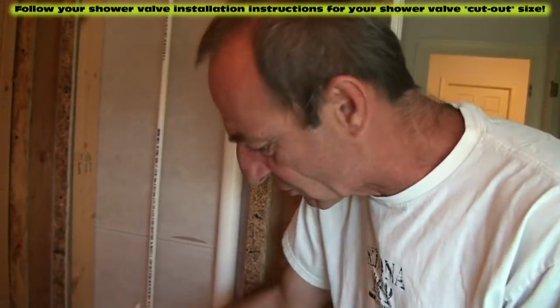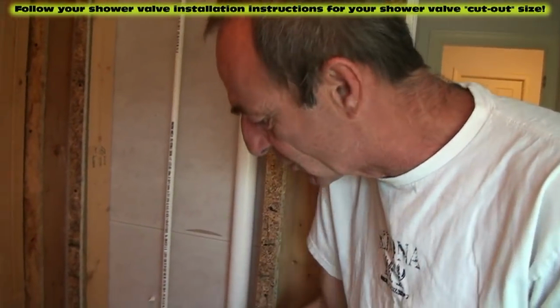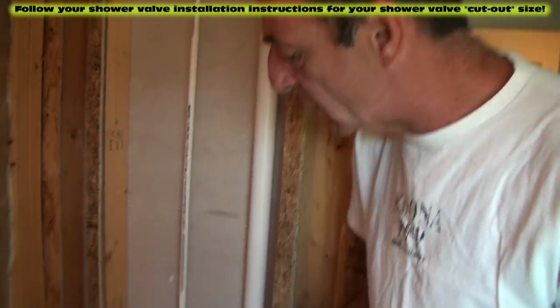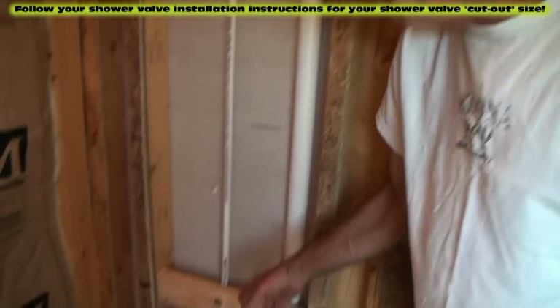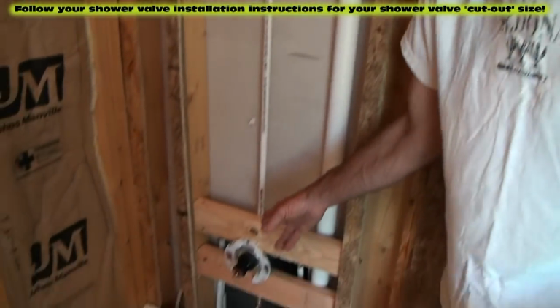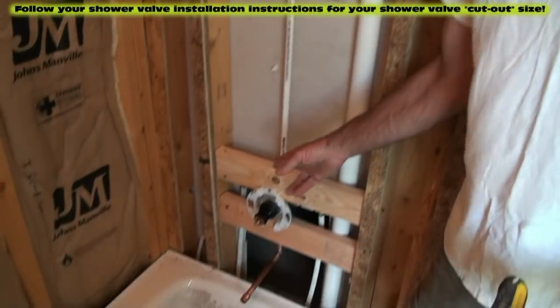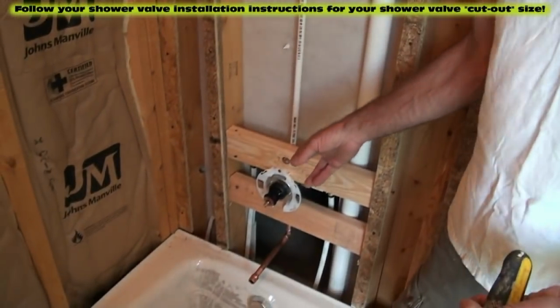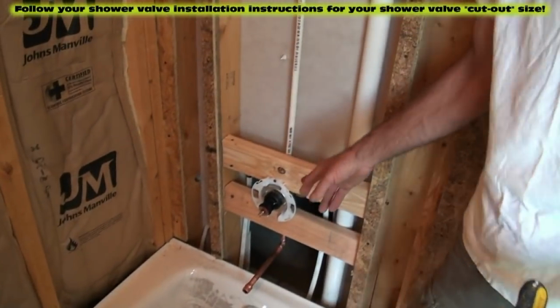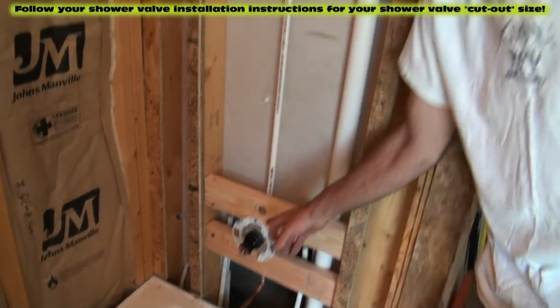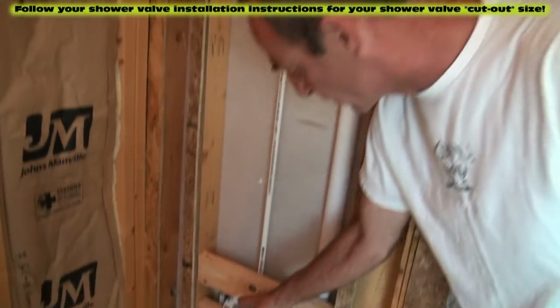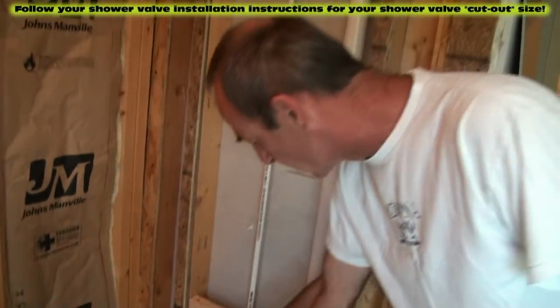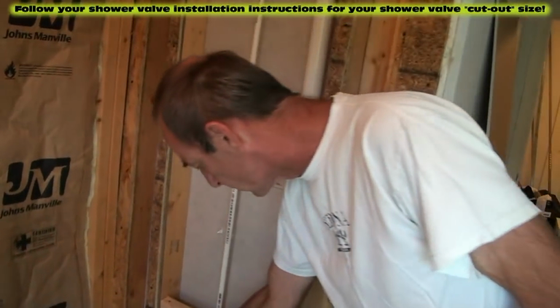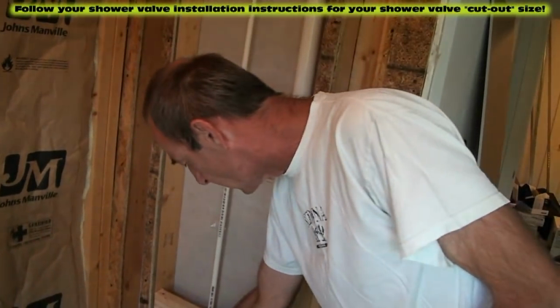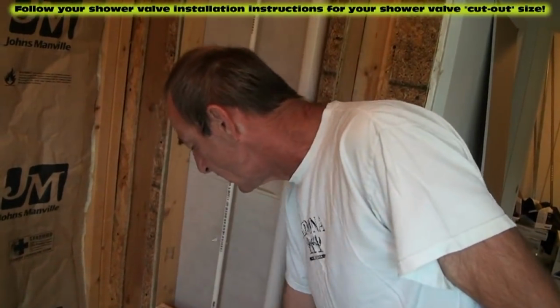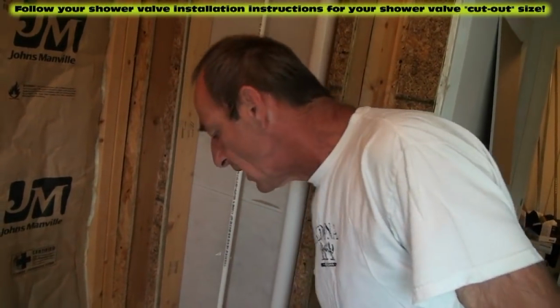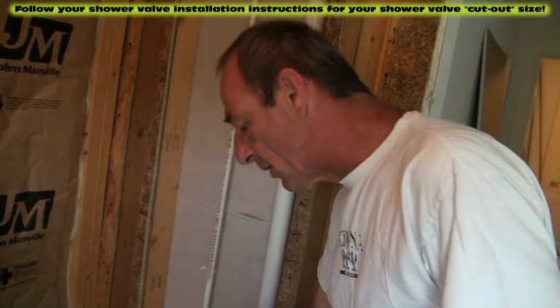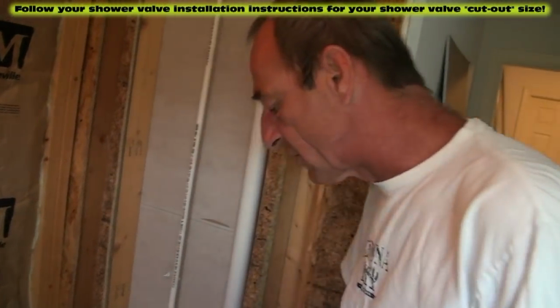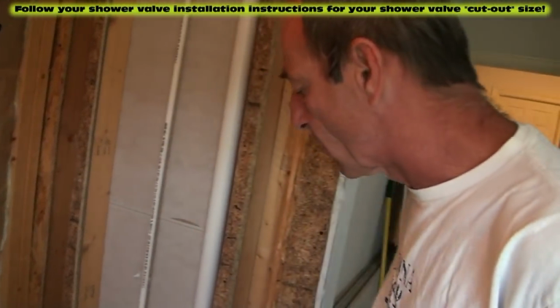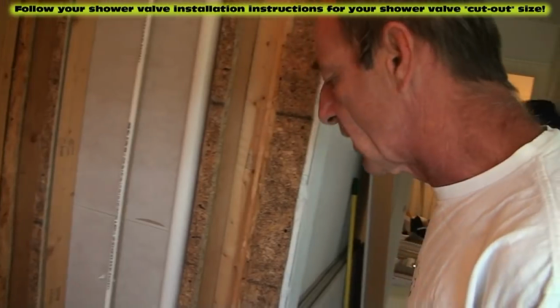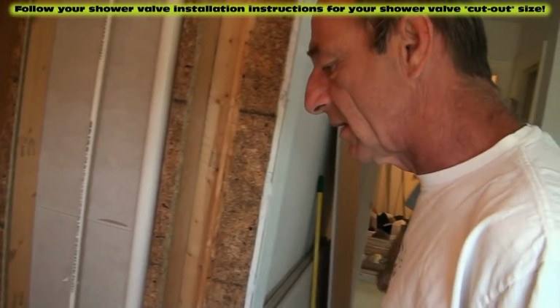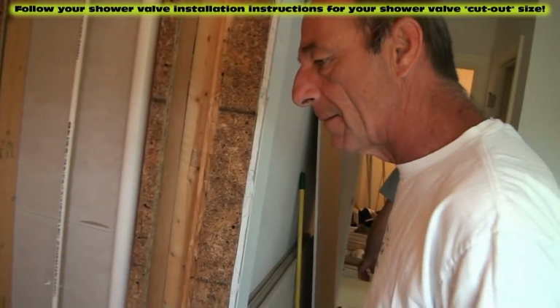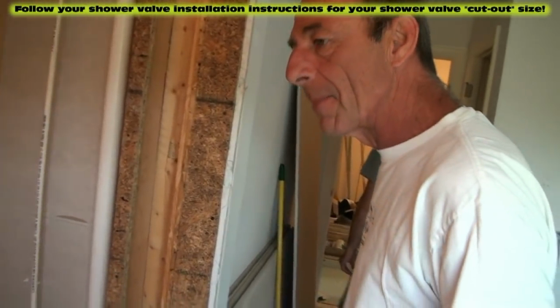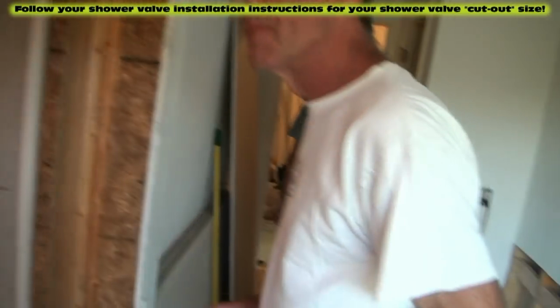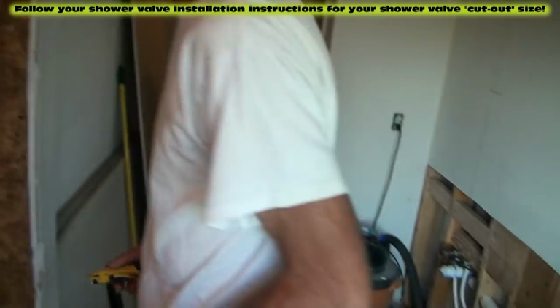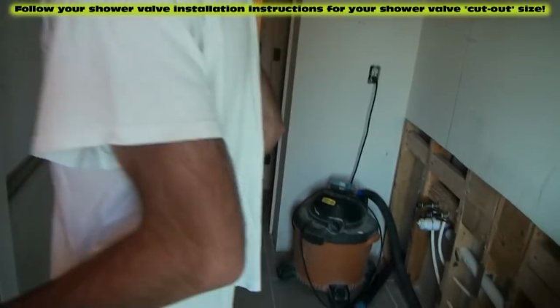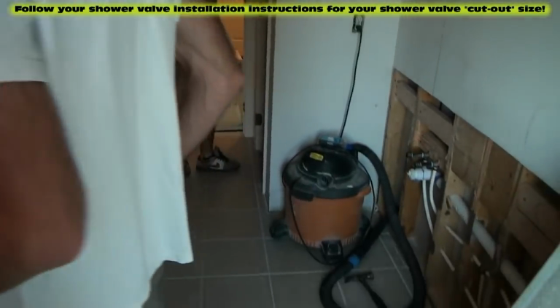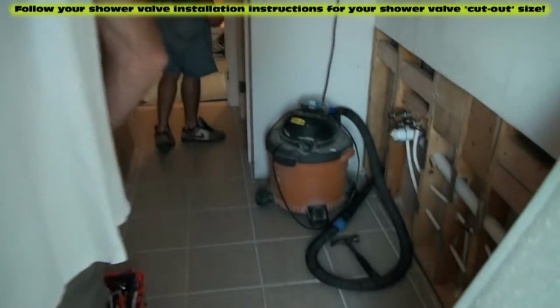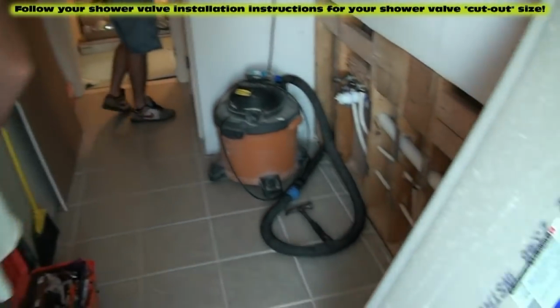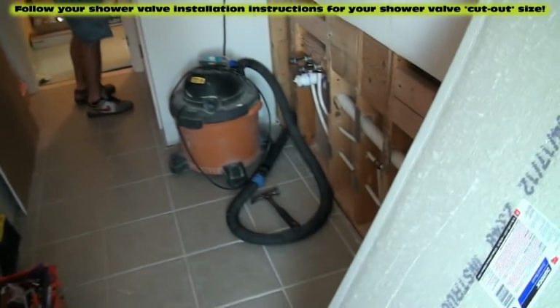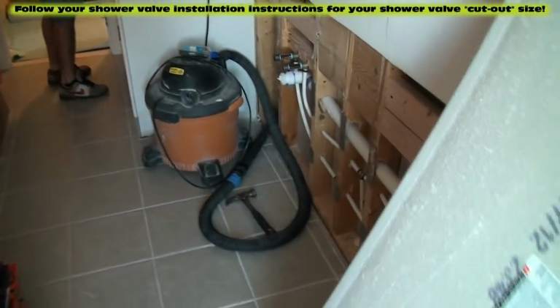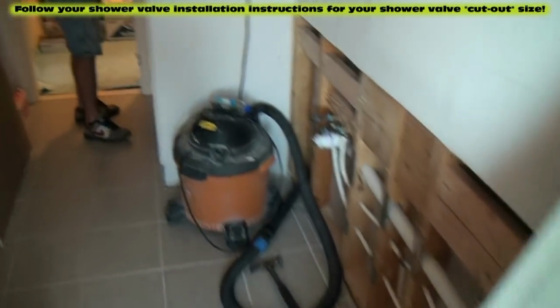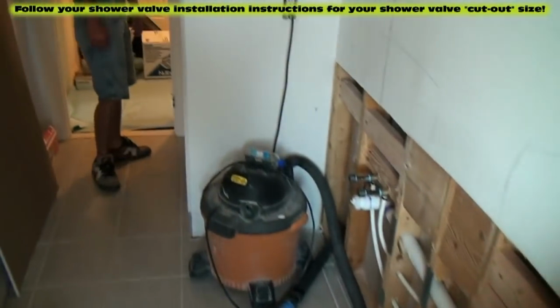If you follow your manufacturer's directions, it'll tell you how big of a circle to cut. And there are our directions to that faucet — that's what we're going to need.